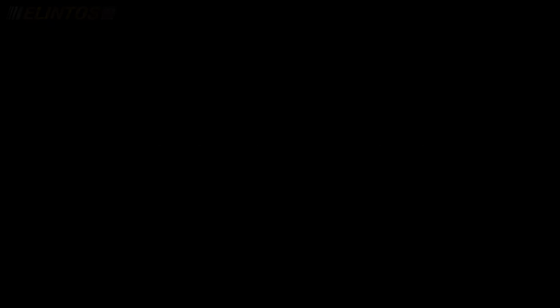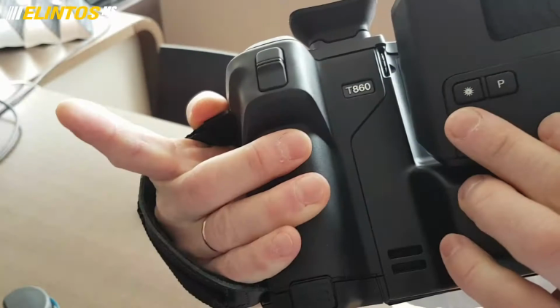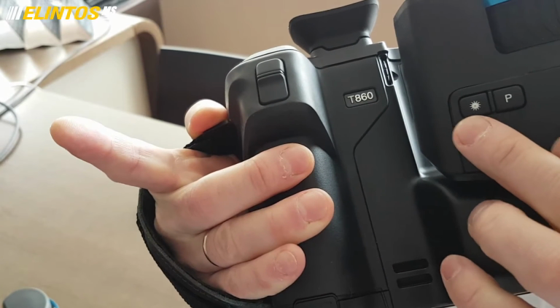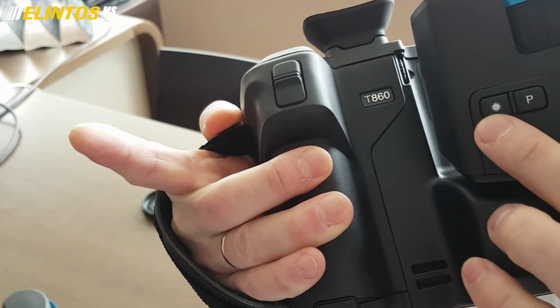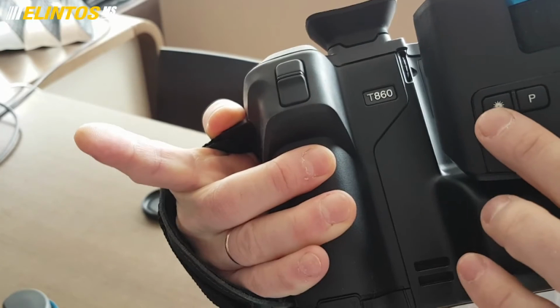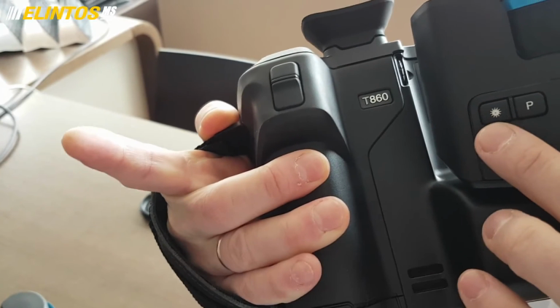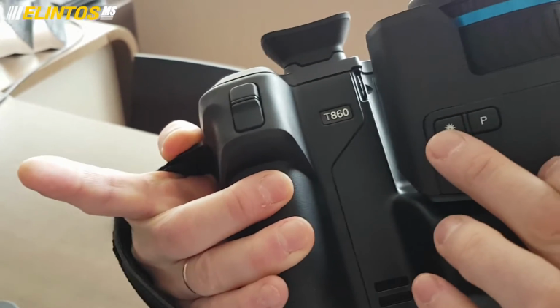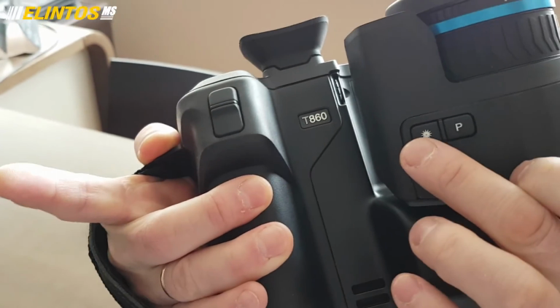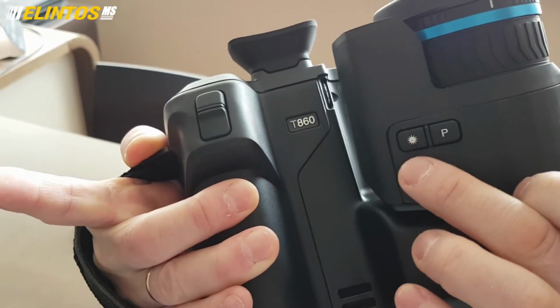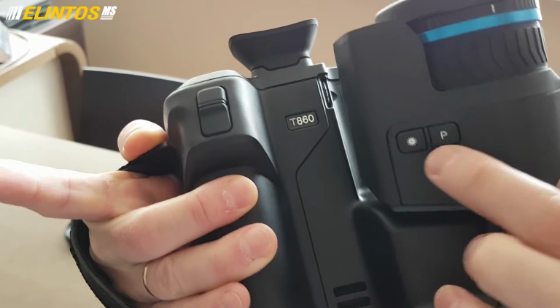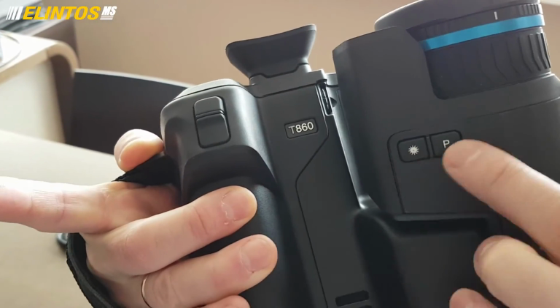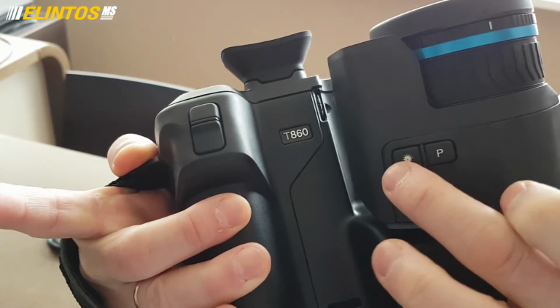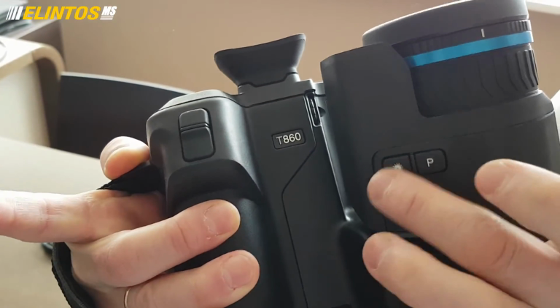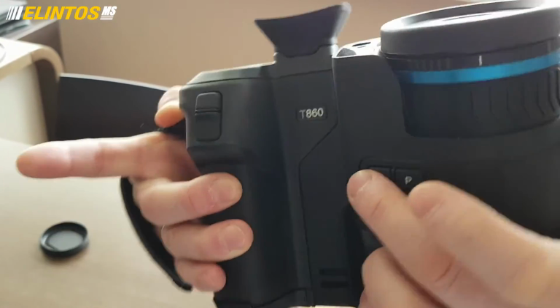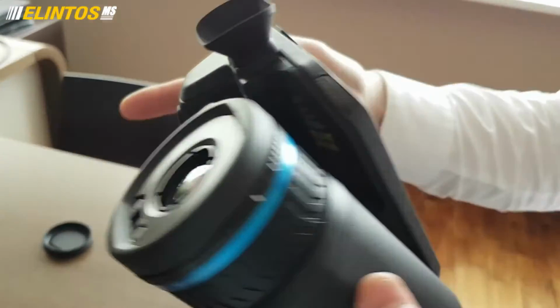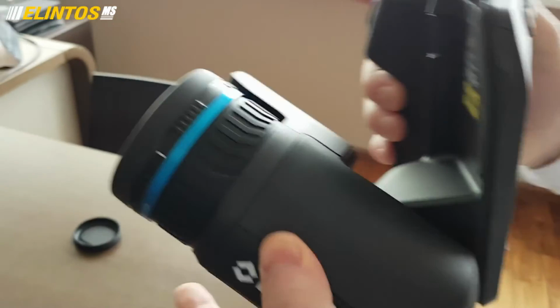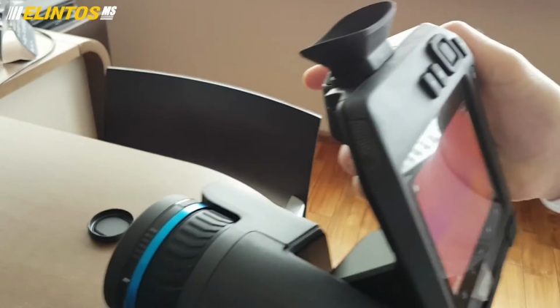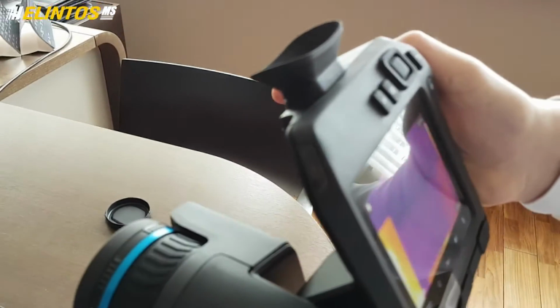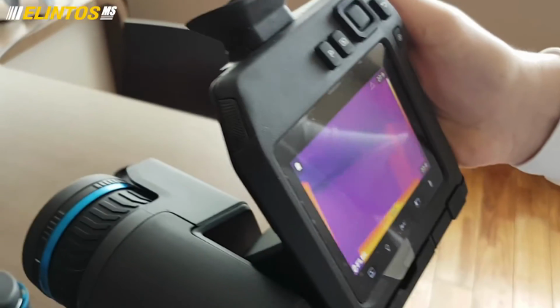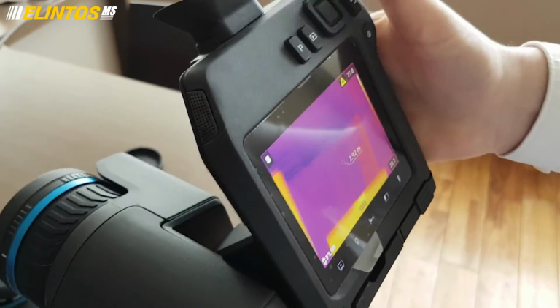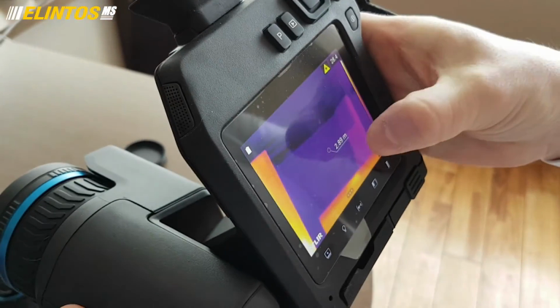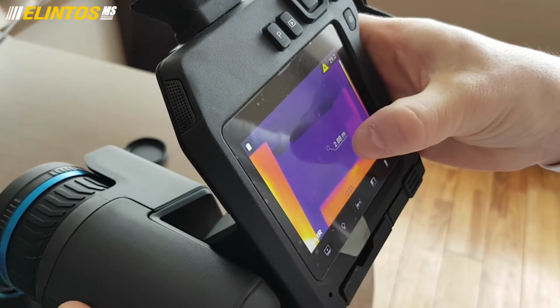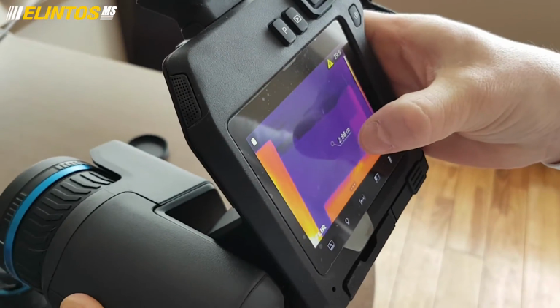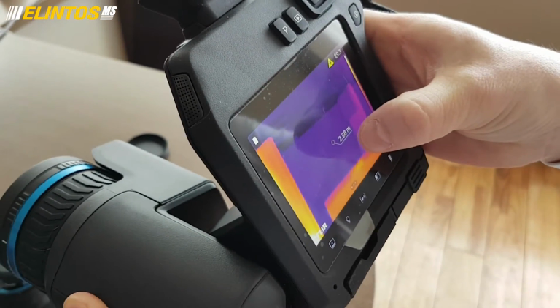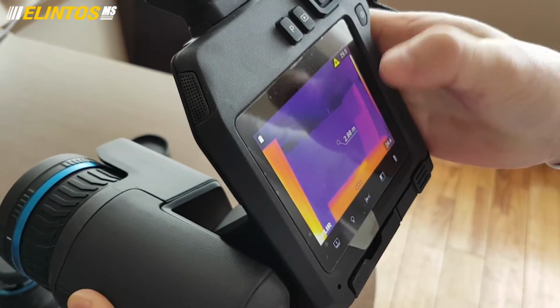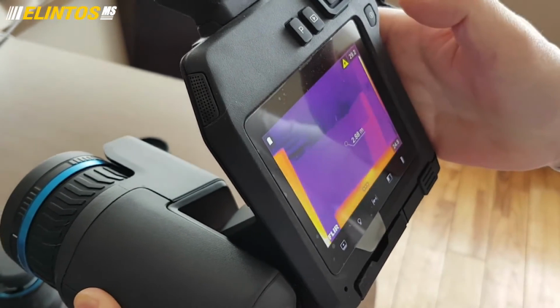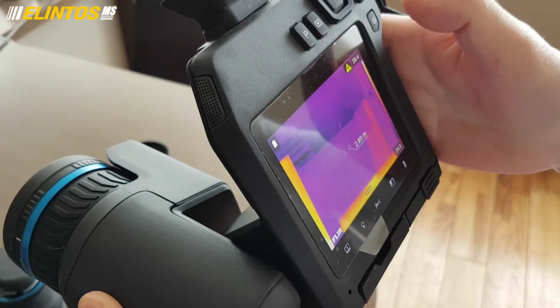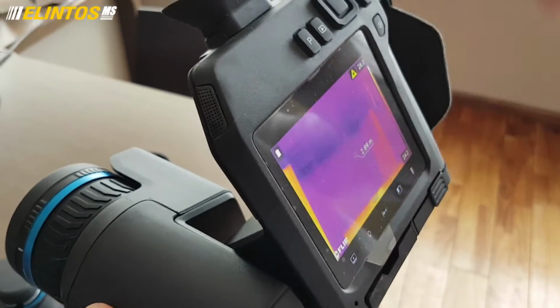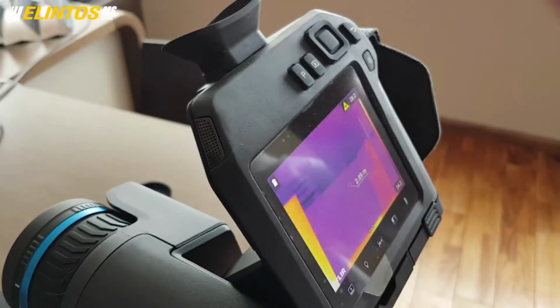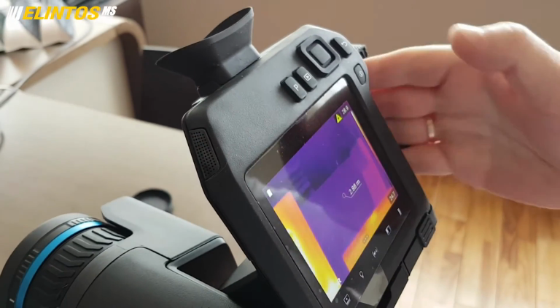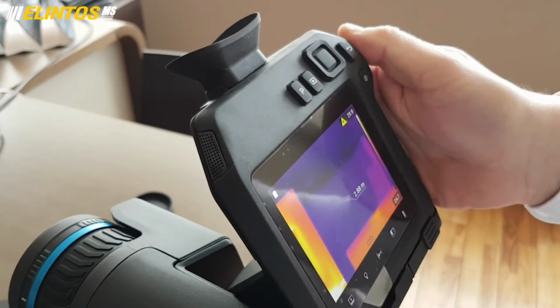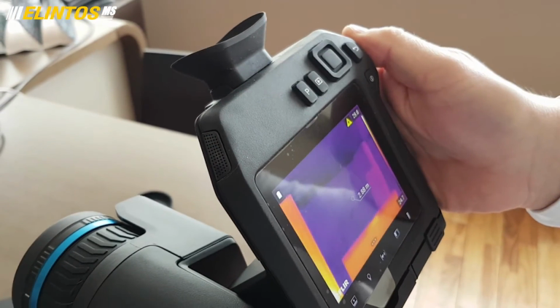To measure the distance you need, or to use the laser marker, just press the laser button here. When you press the laser button, on the screen you can see the distance to the object and also see the dot on the surface.